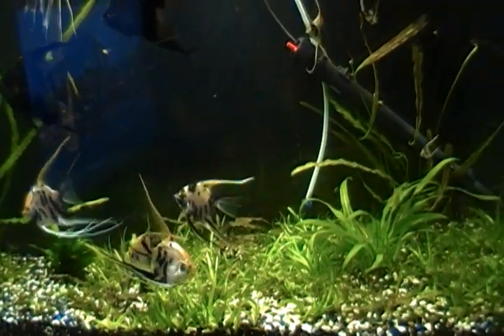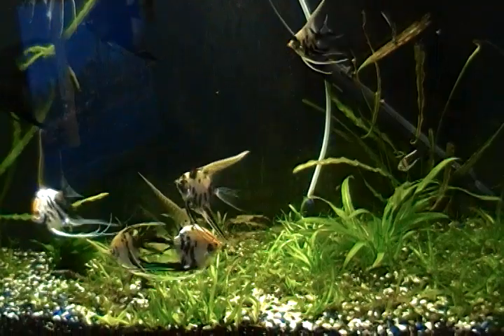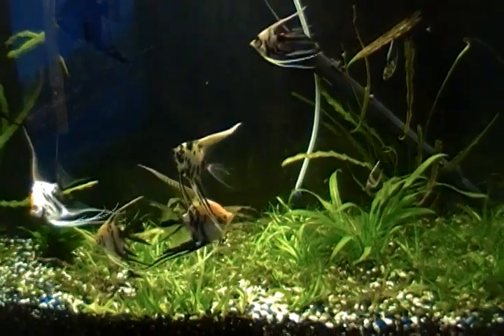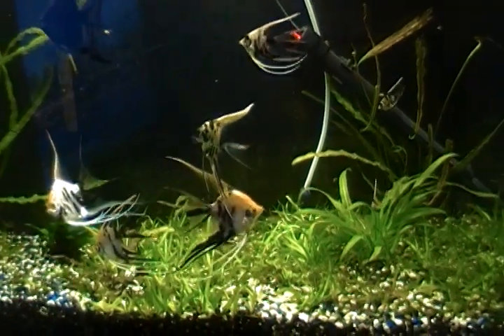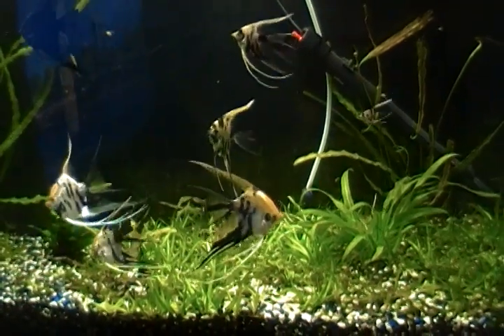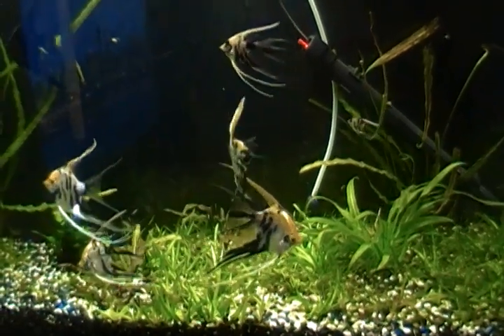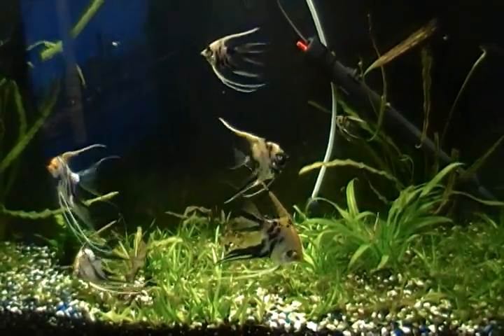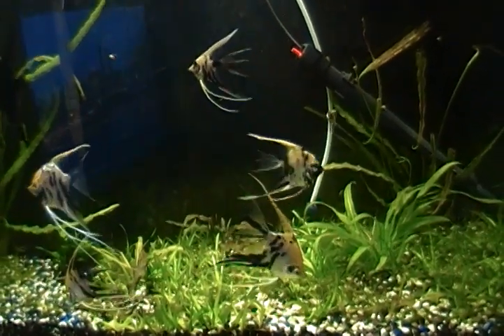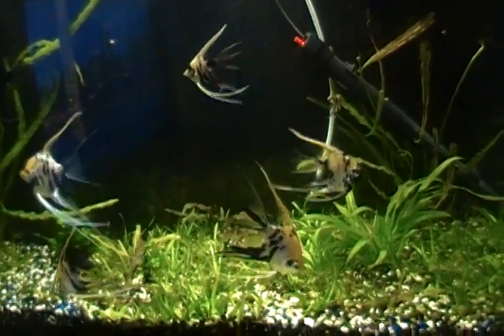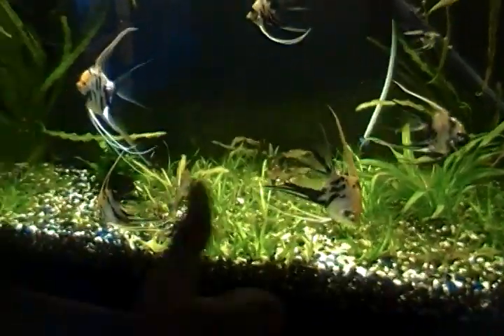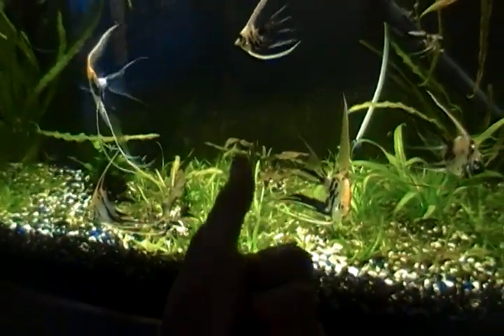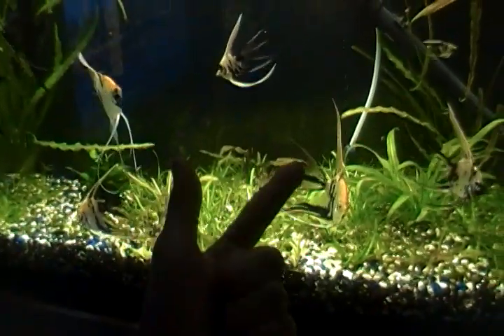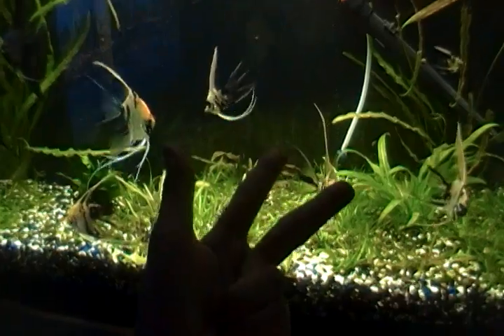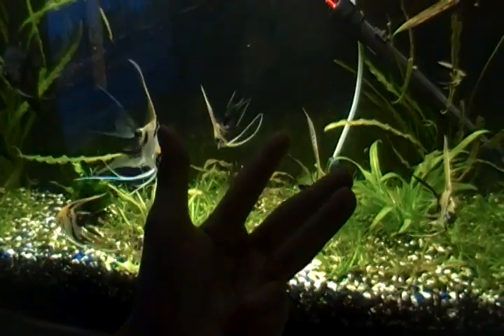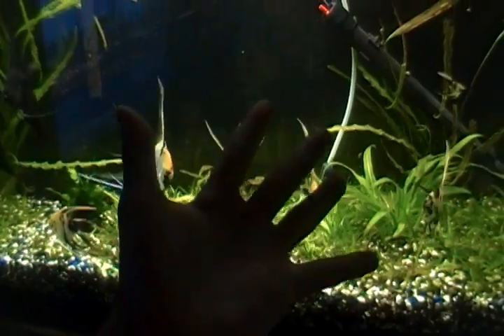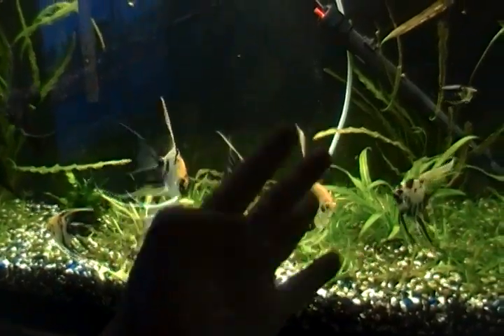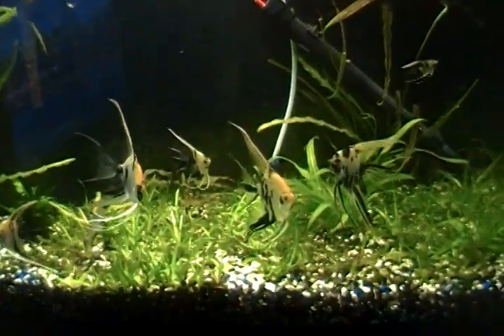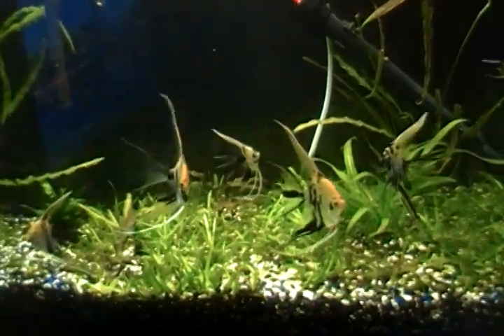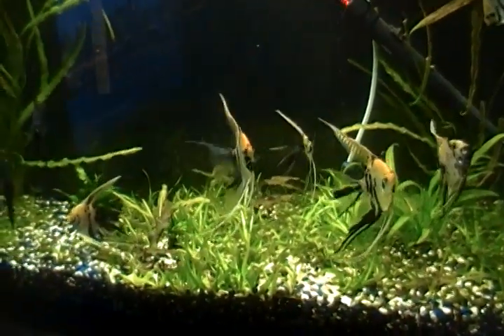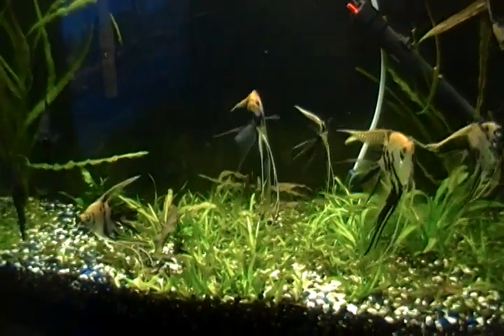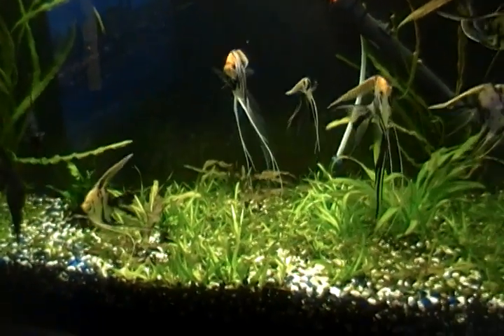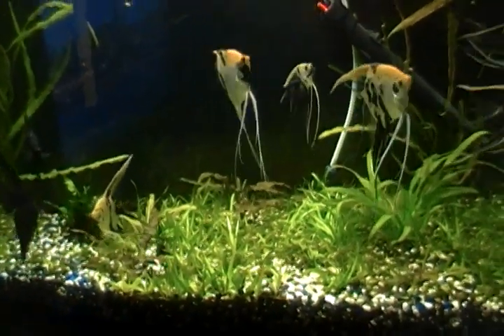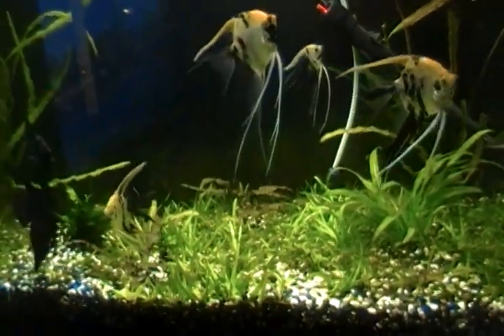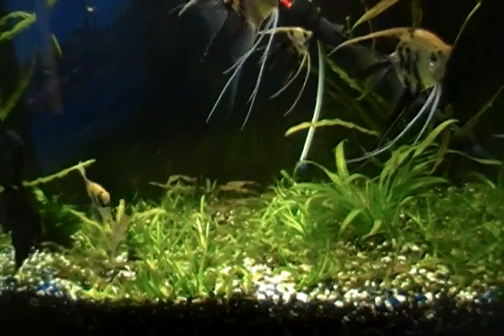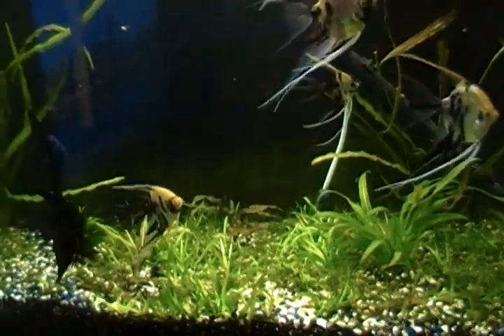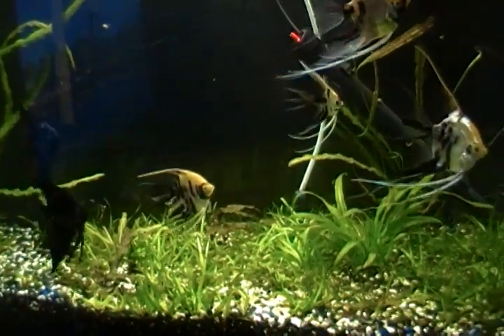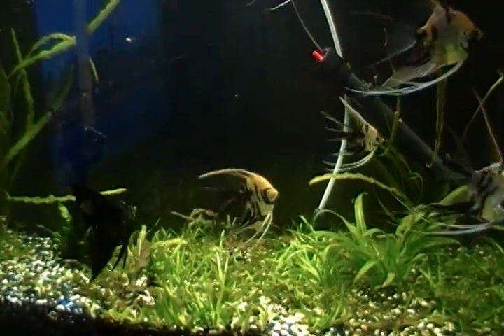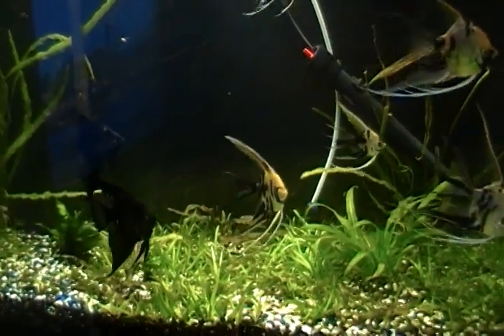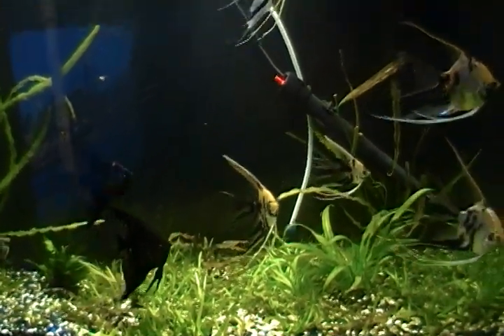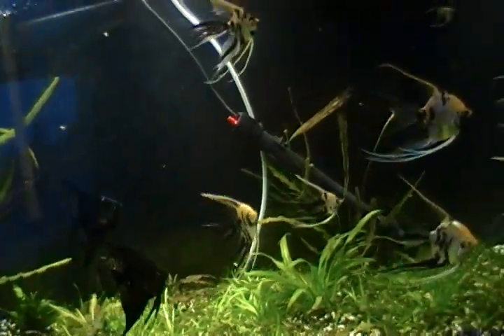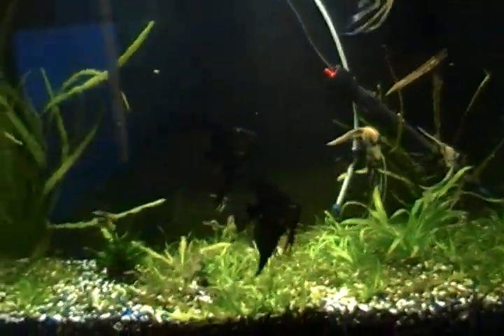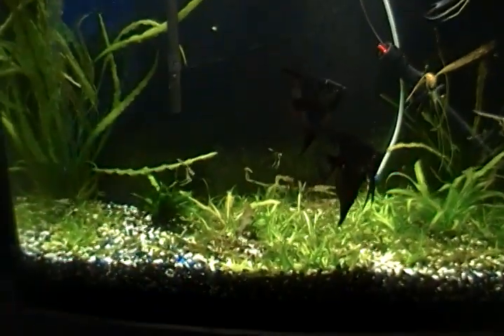I stopped the experiment Saturday night, so I went Tuesday night, Wednesday night, Thursday night, Friday night, Saturday night — five days. I got really, really good growth rate and I'm happy and satisfied.